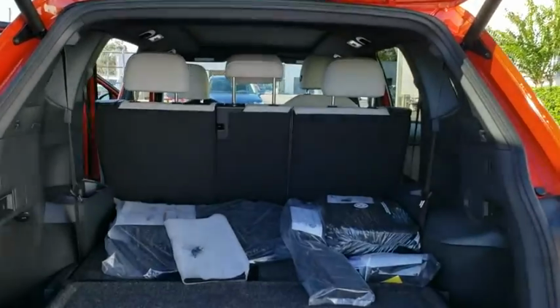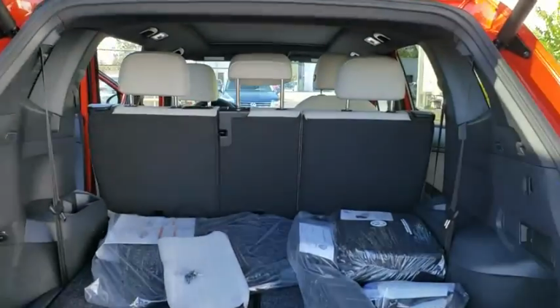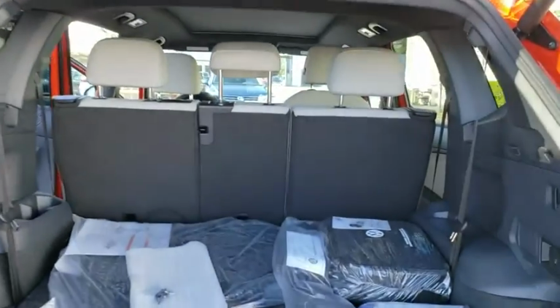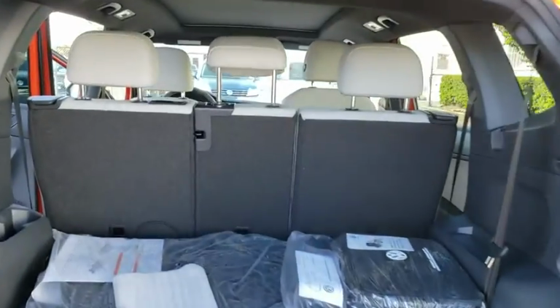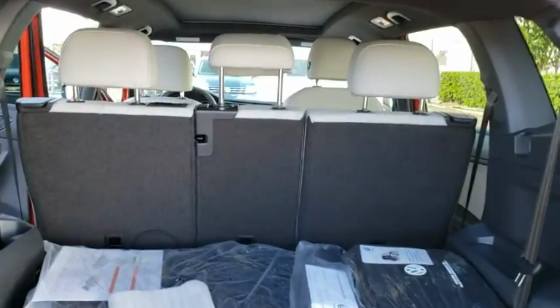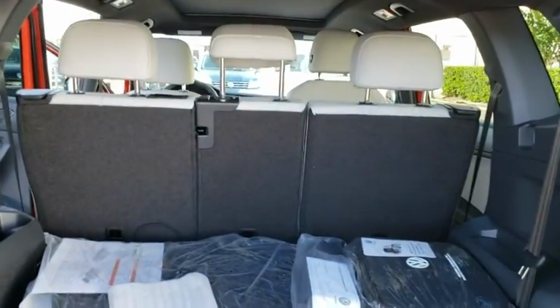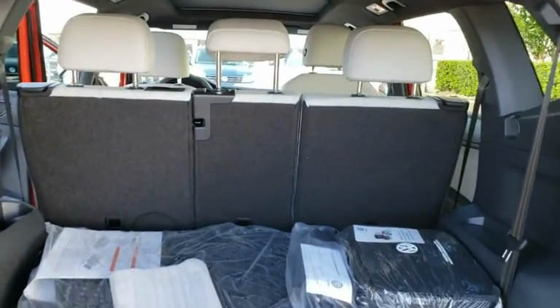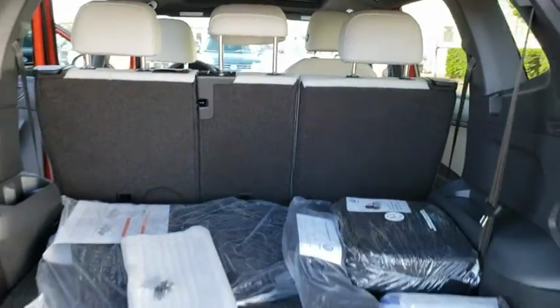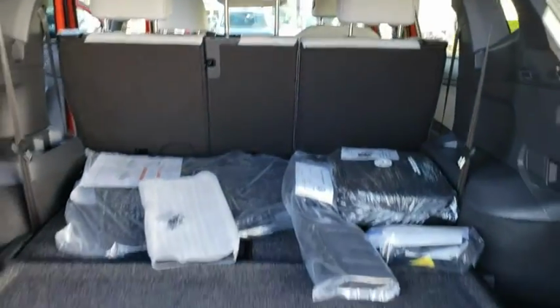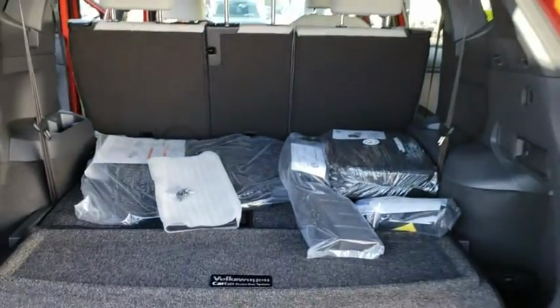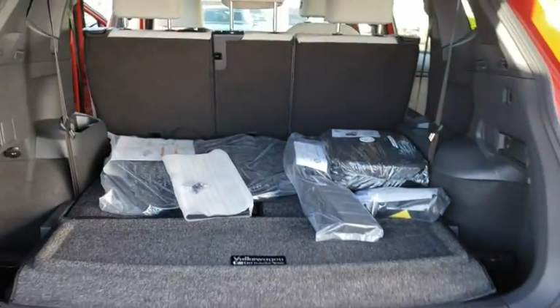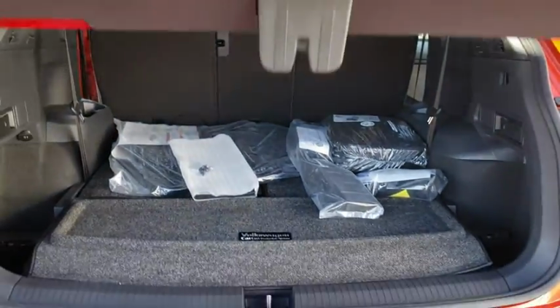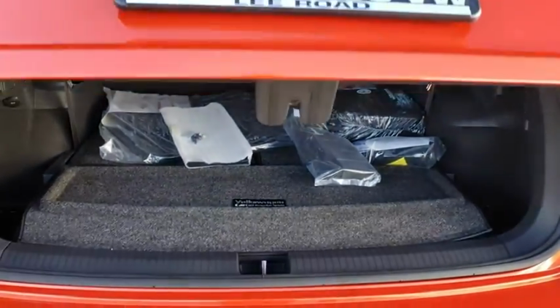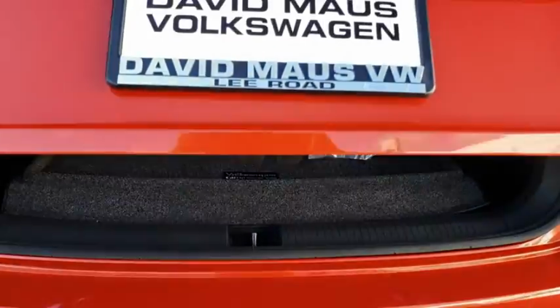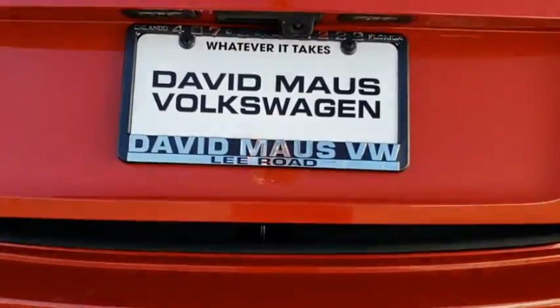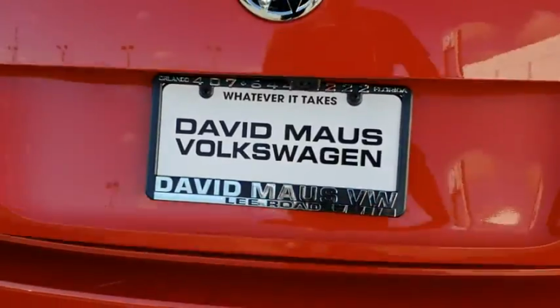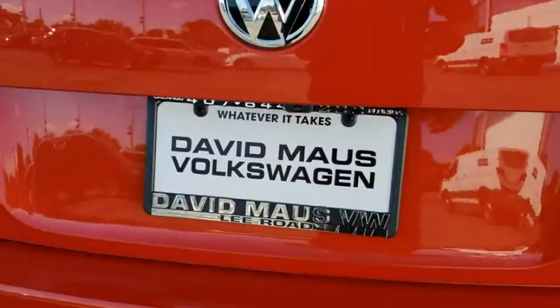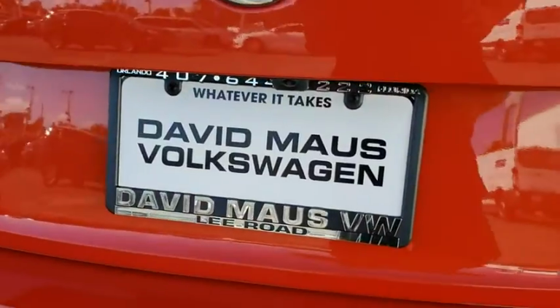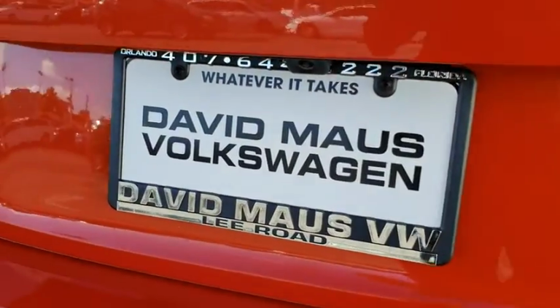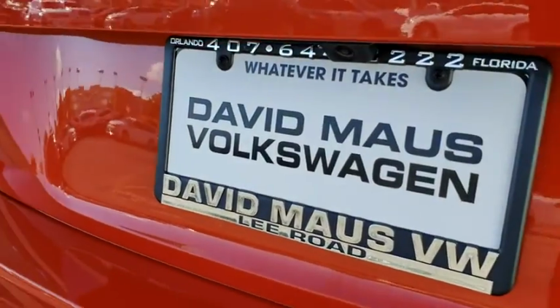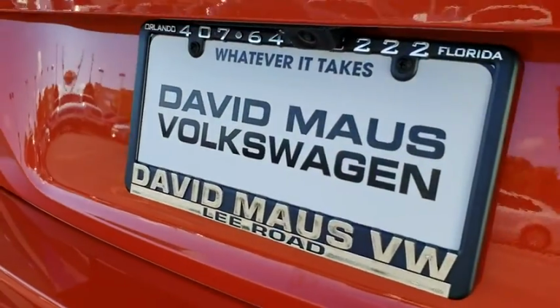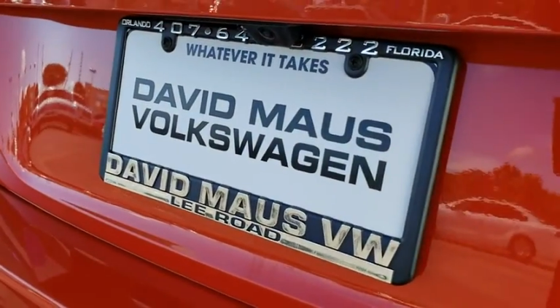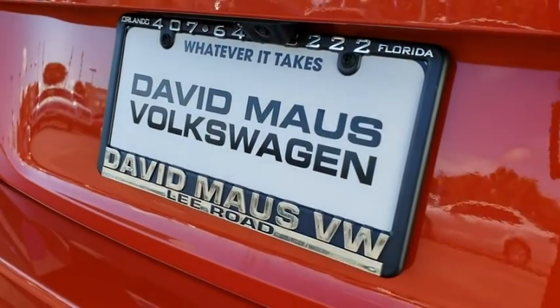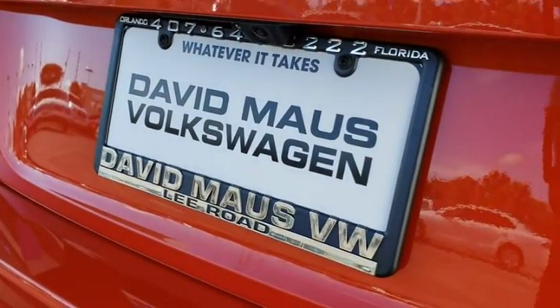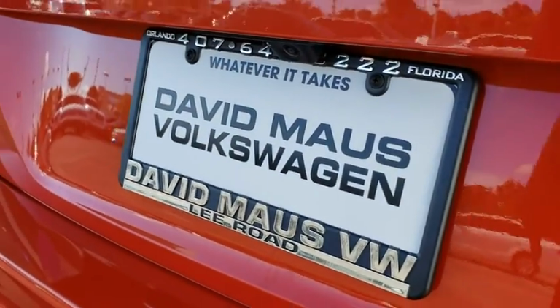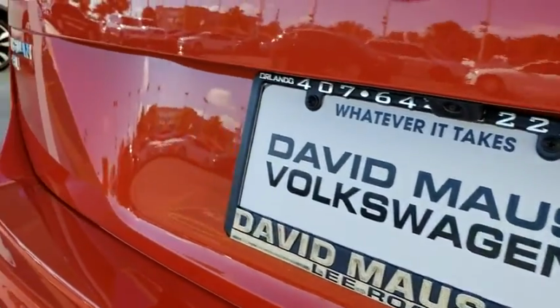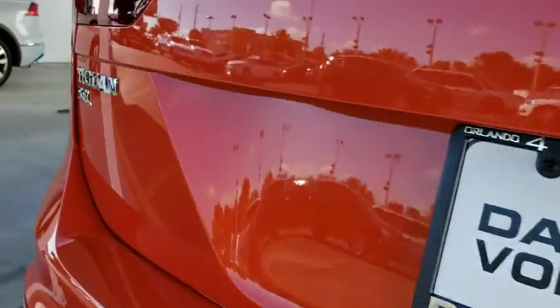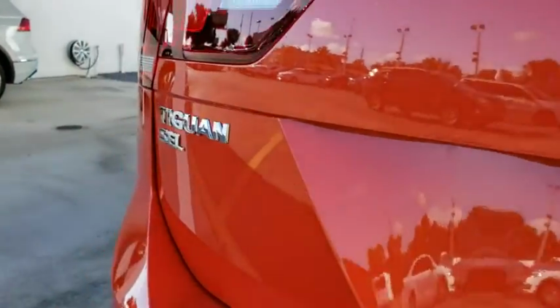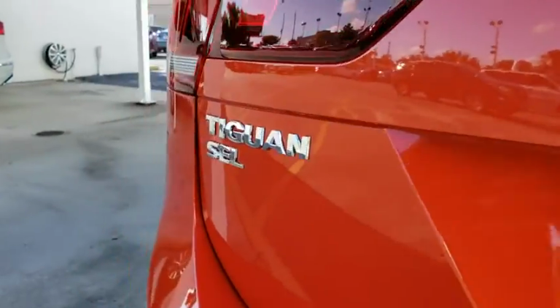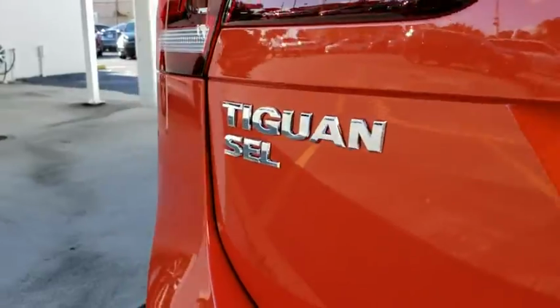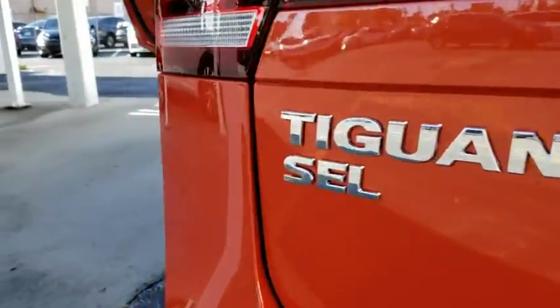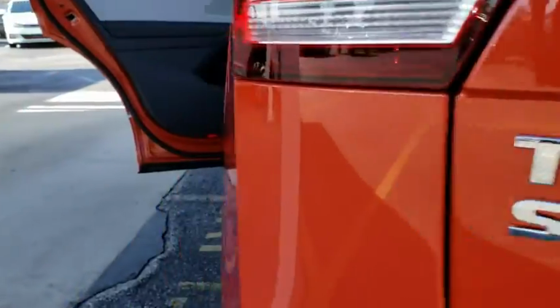Leather wrapped steering wheel. Bluetooth. Adjustable steering wheel. Power steering. Cruise control. Keyless start. Aluminum wheels. Four-wheel disc brakes. Floor mats. AM FM stereo radio.